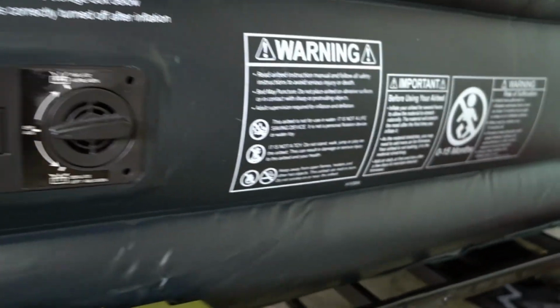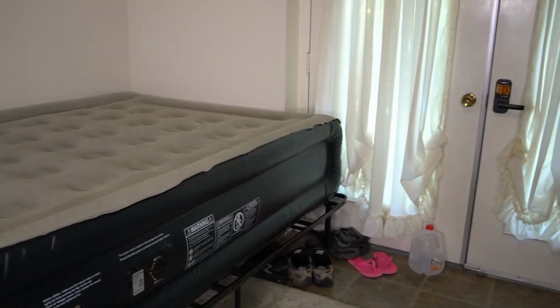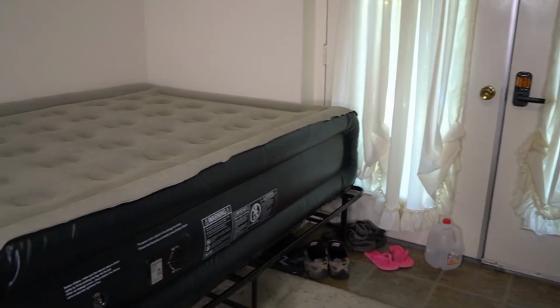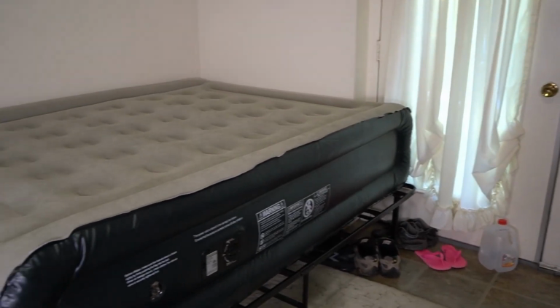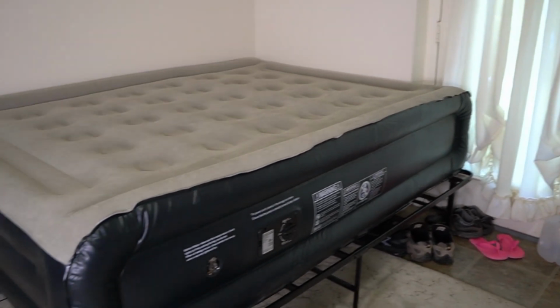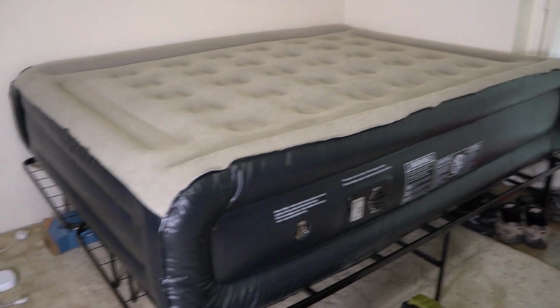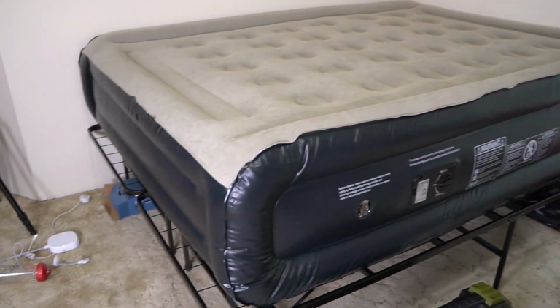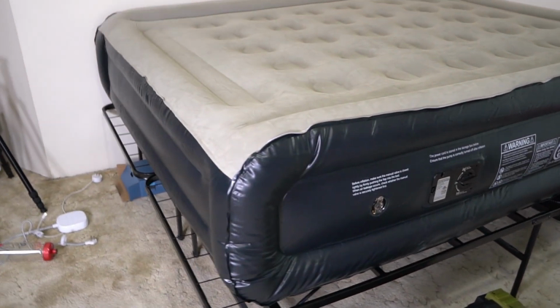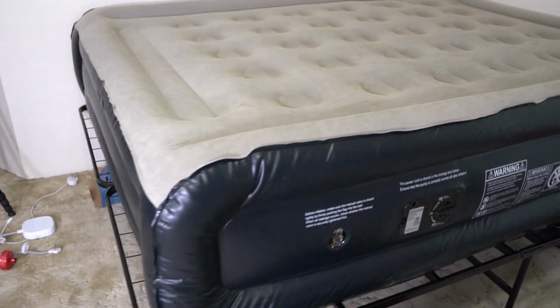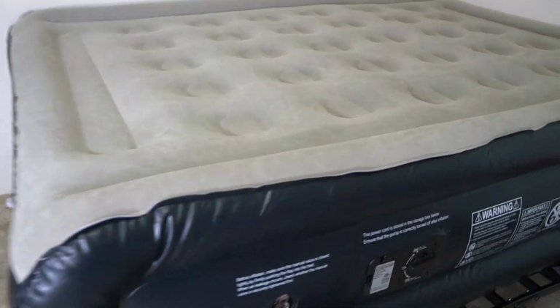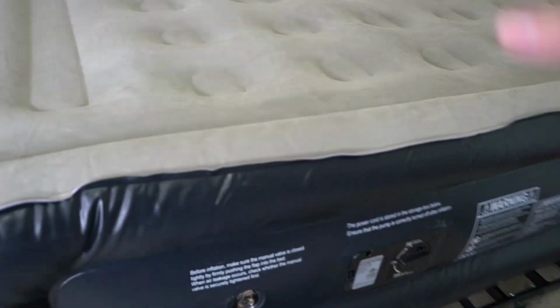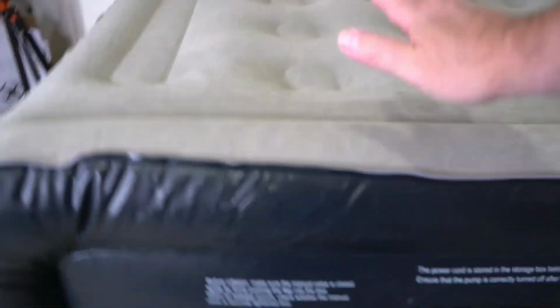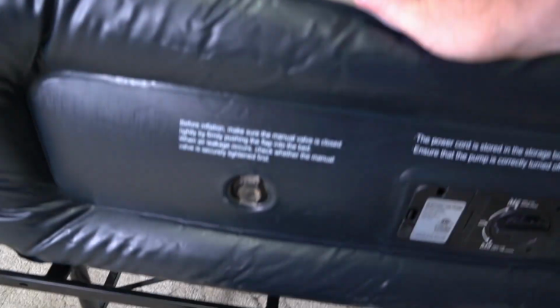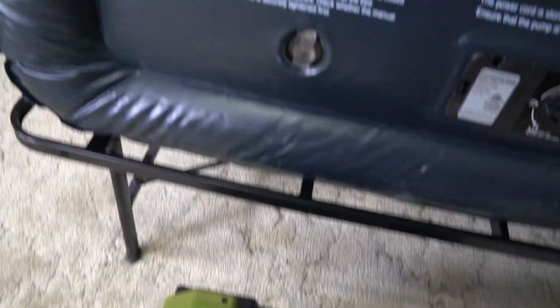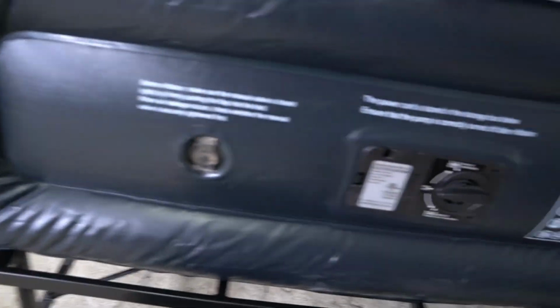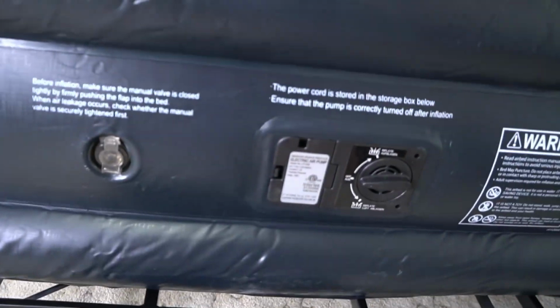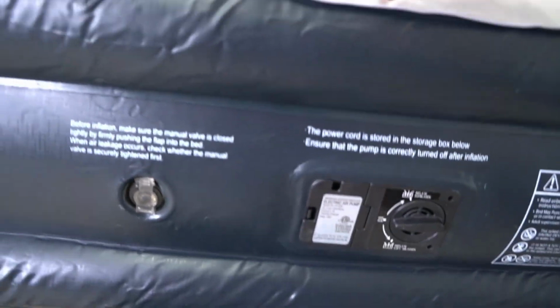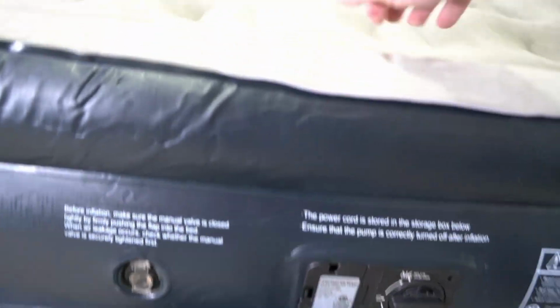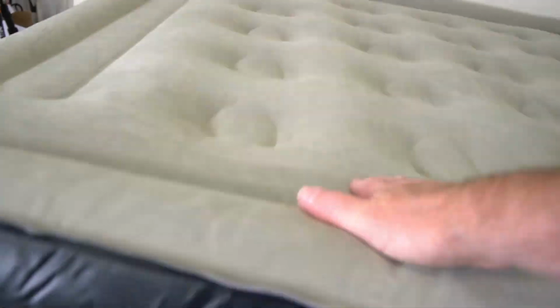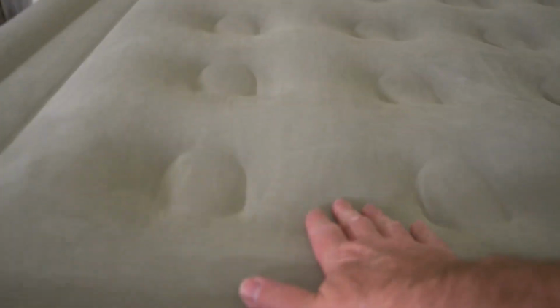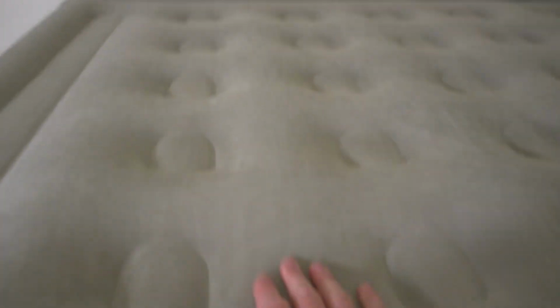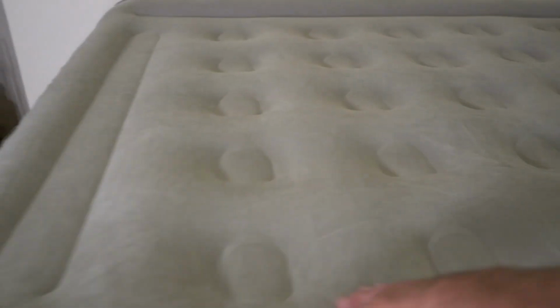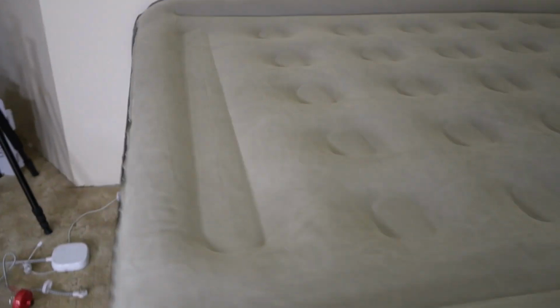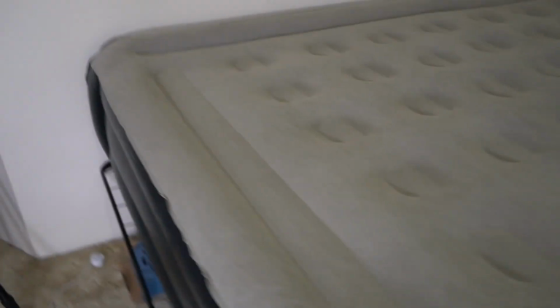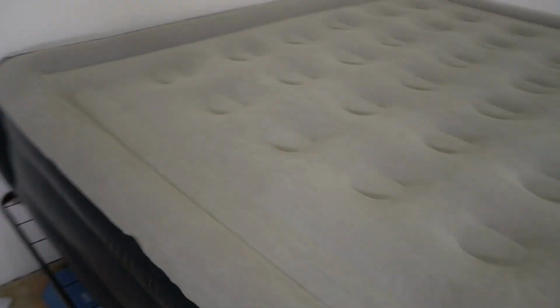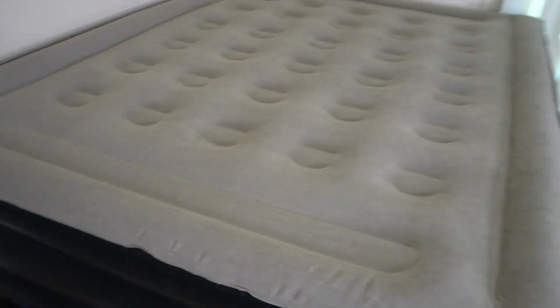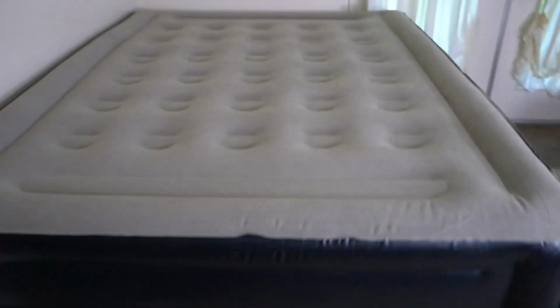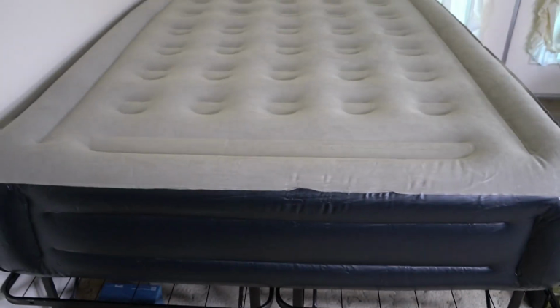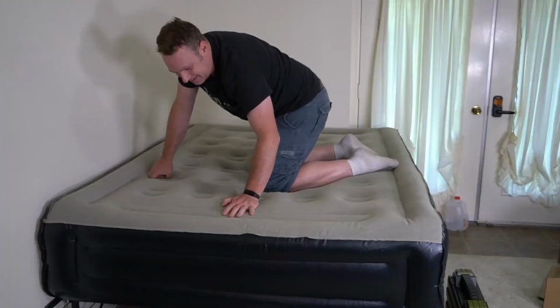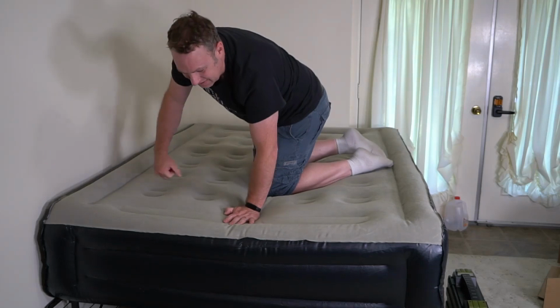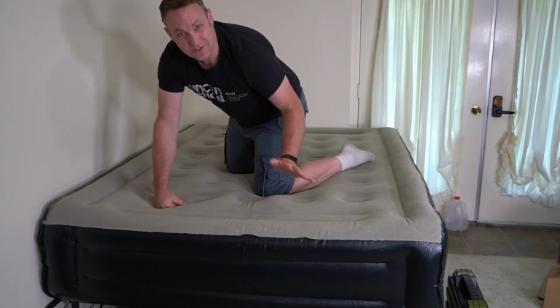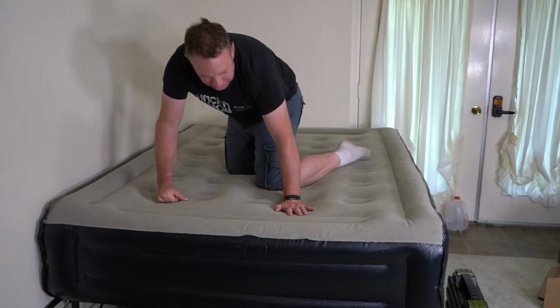Most queen-size mattresses are about 10 inches, but this is obviously taller — I think about 18 inches or something like that. So this is pretty big. Look at this thing, it is super tall.